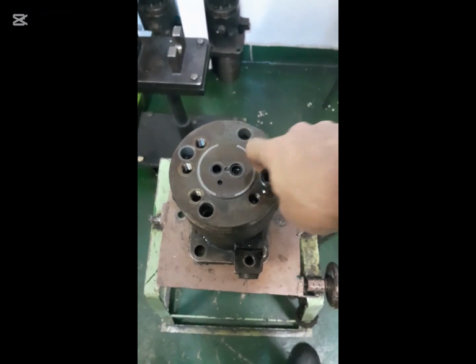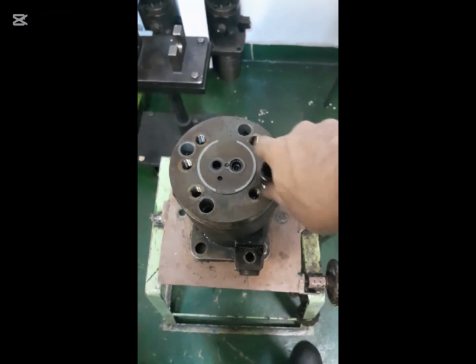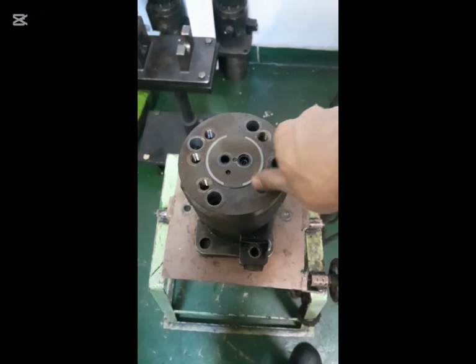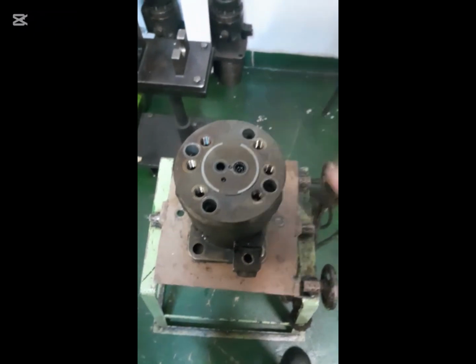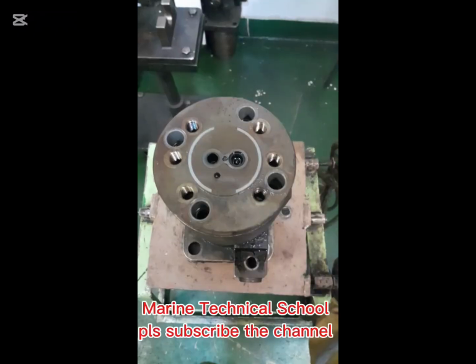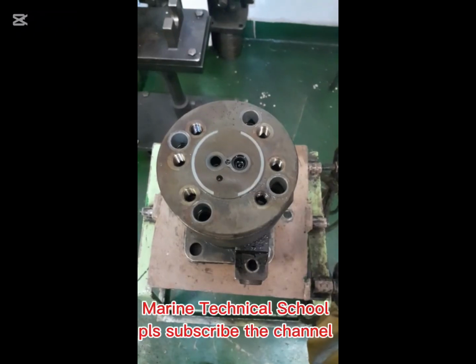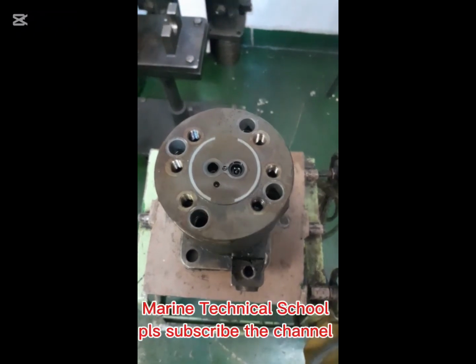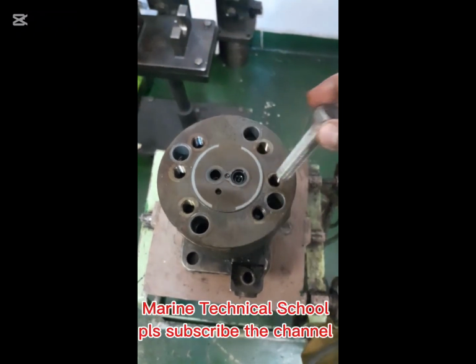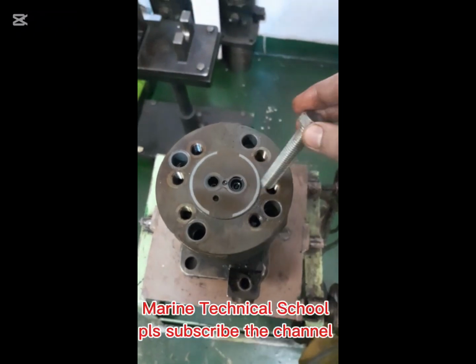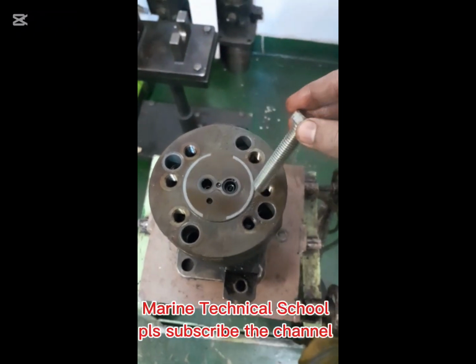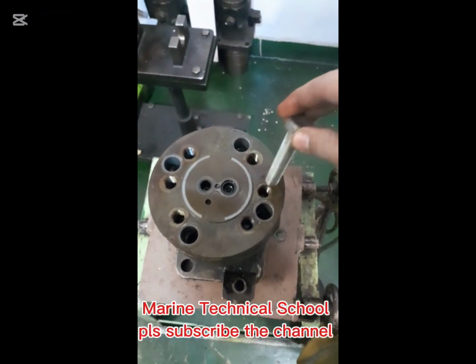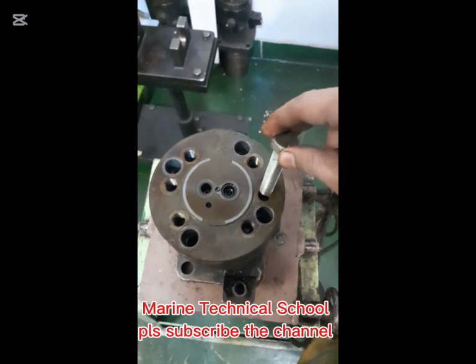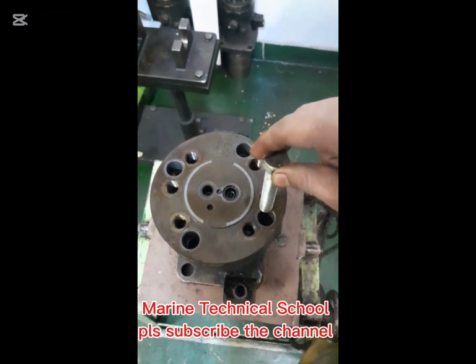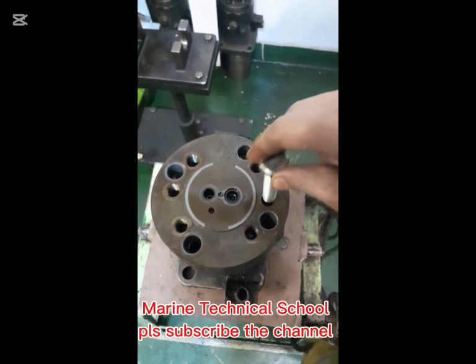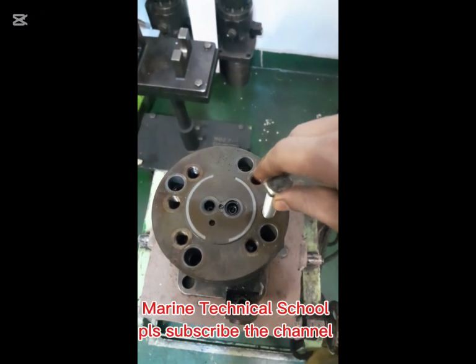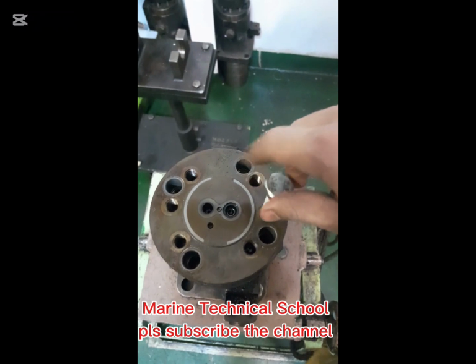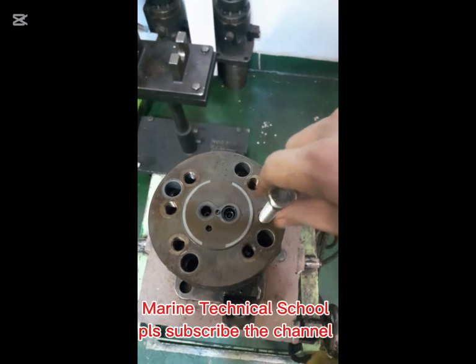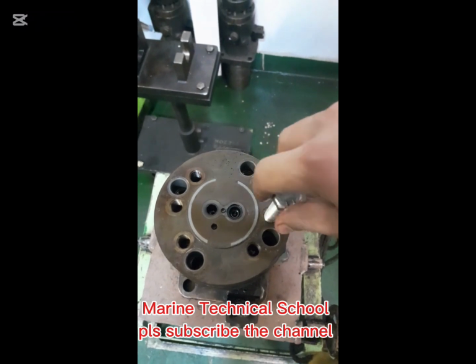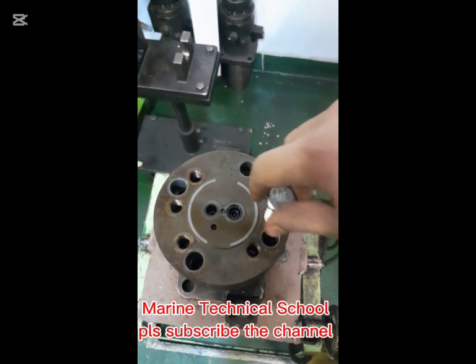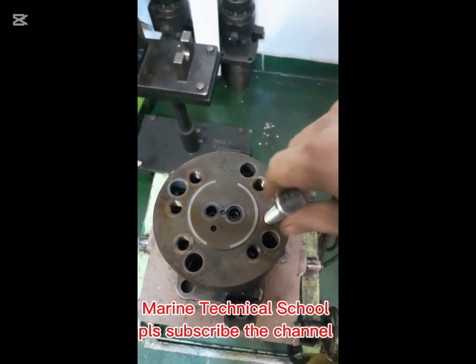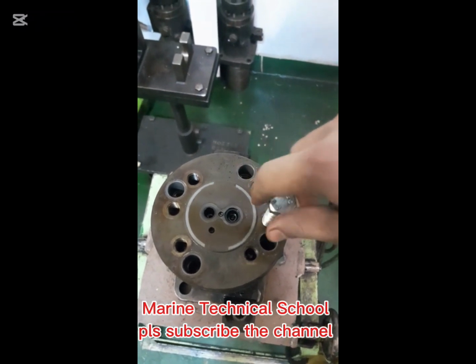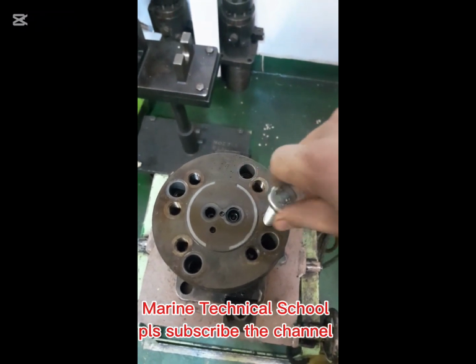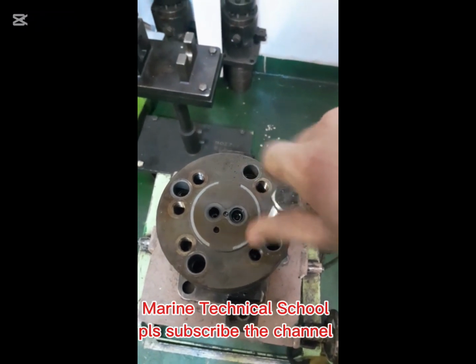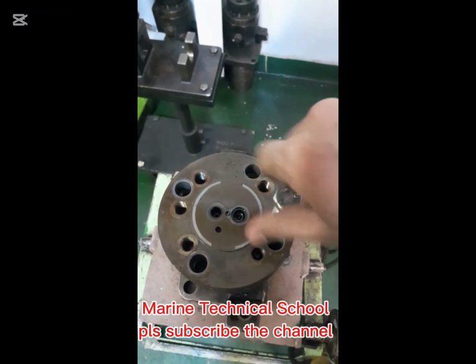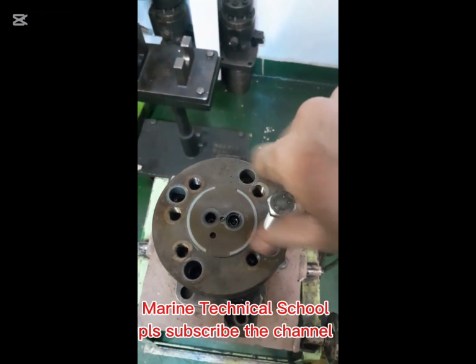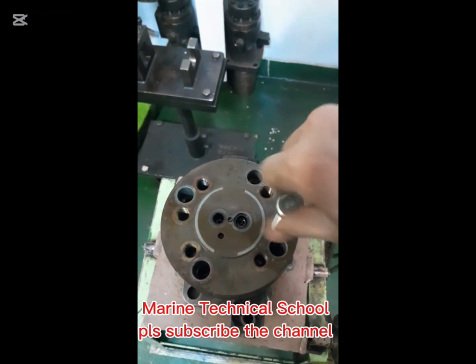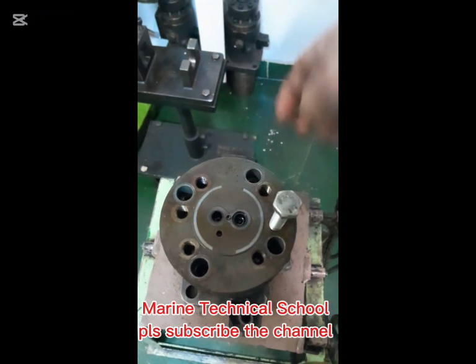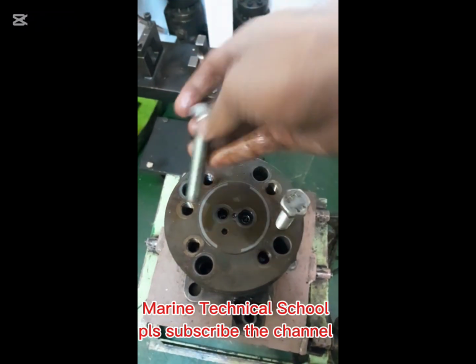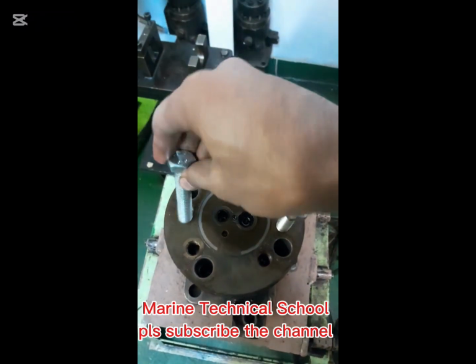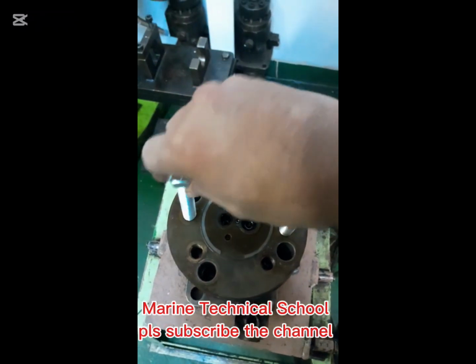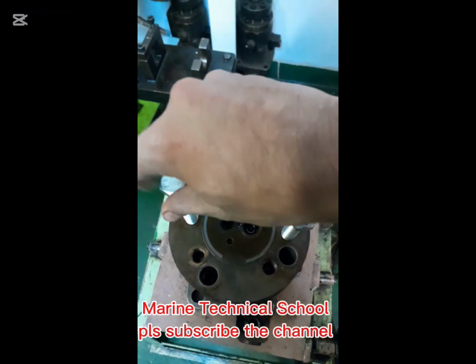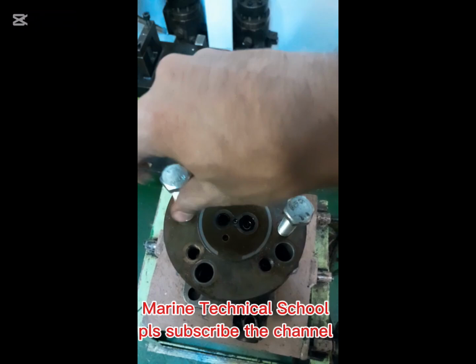Unscrew the four bolts of the barrel. Then lift the barrel by using the jack bolts.